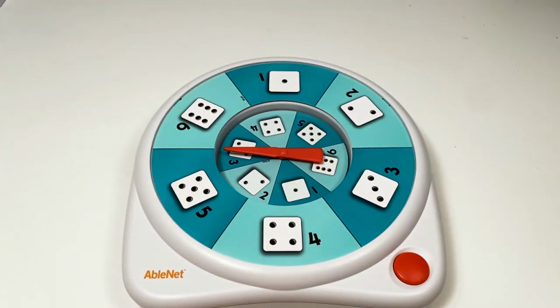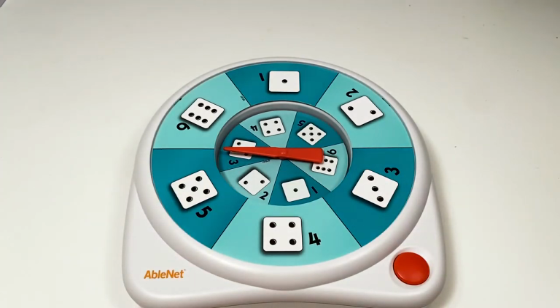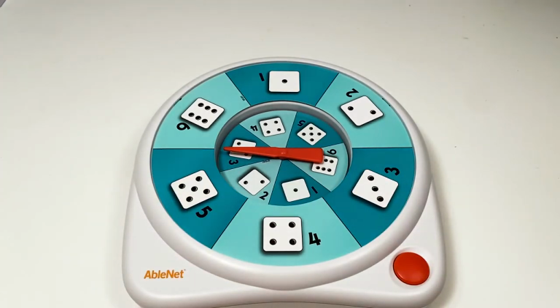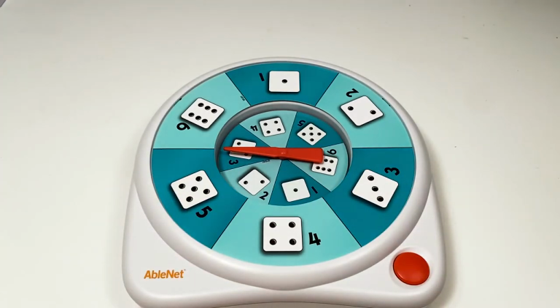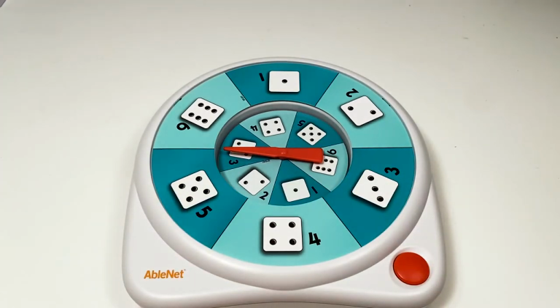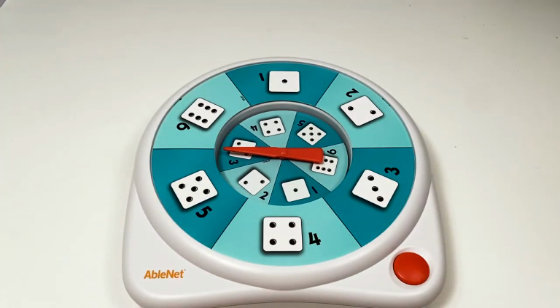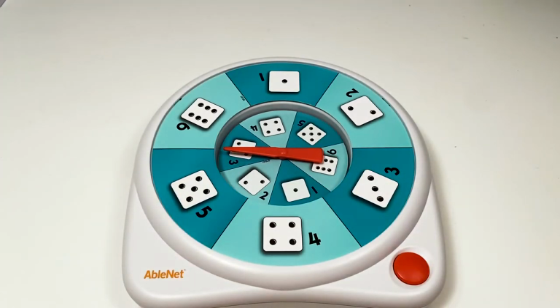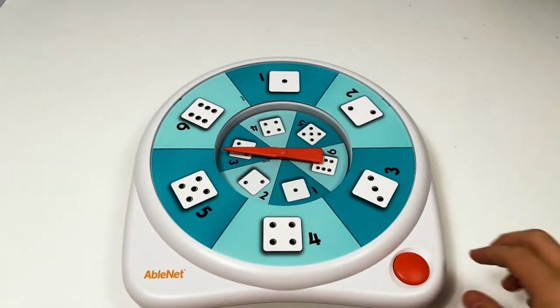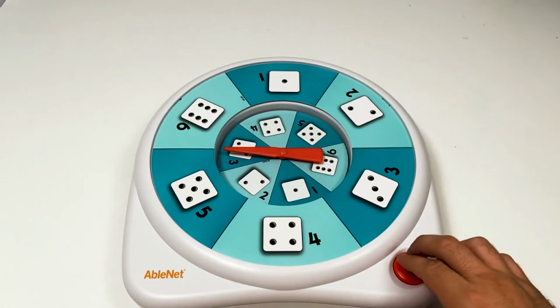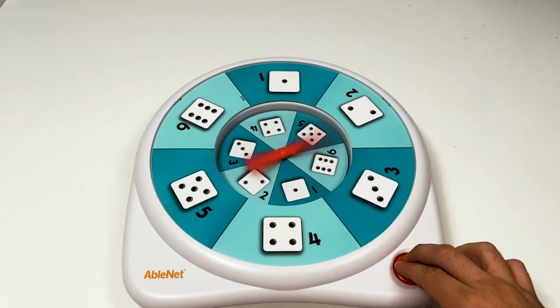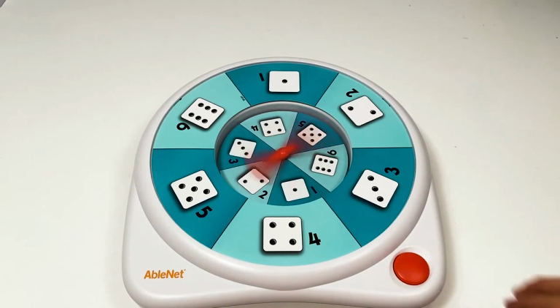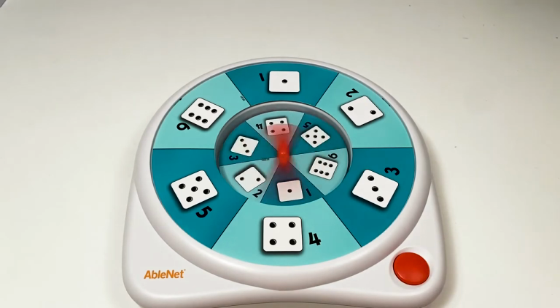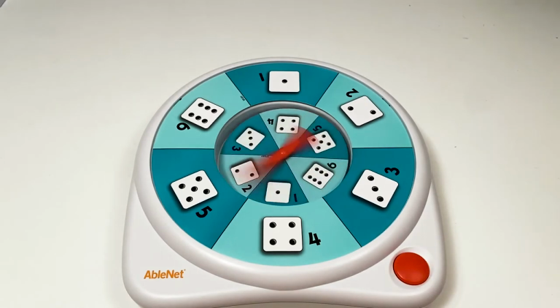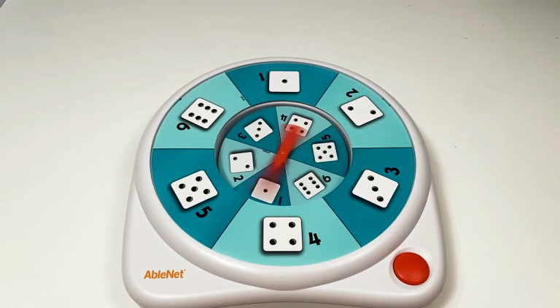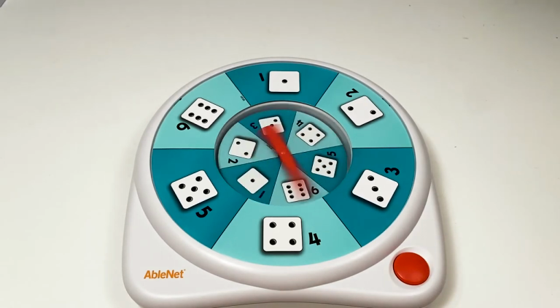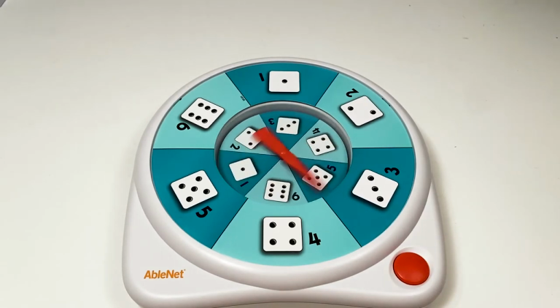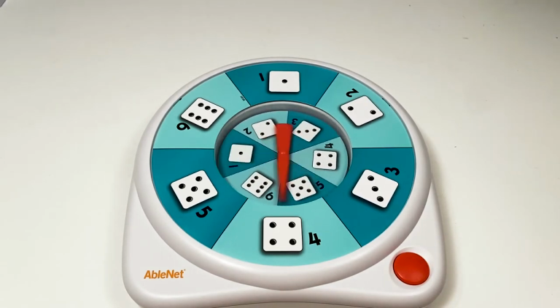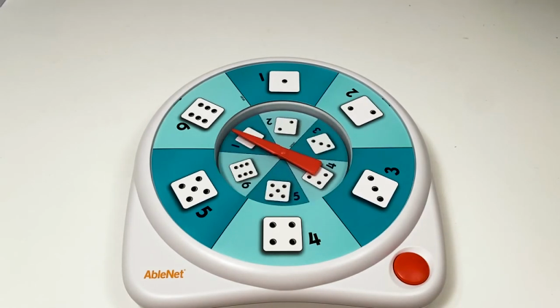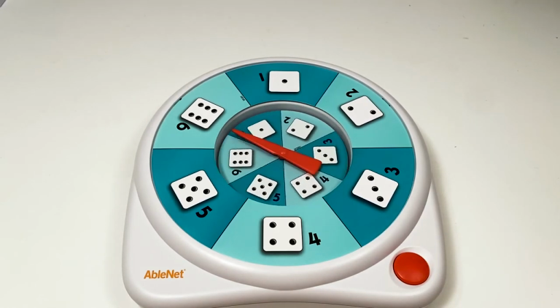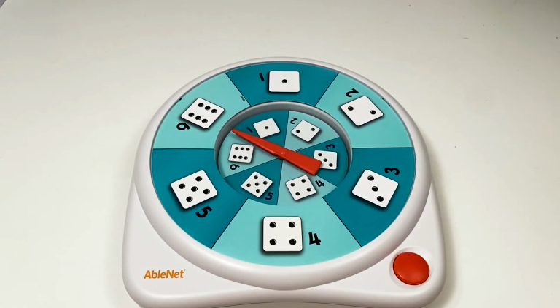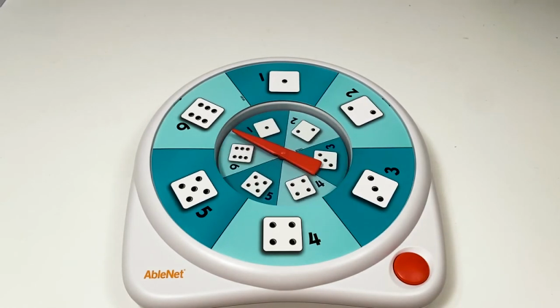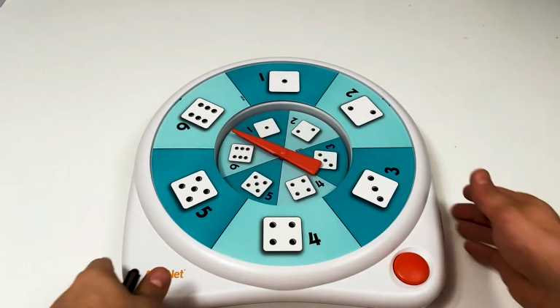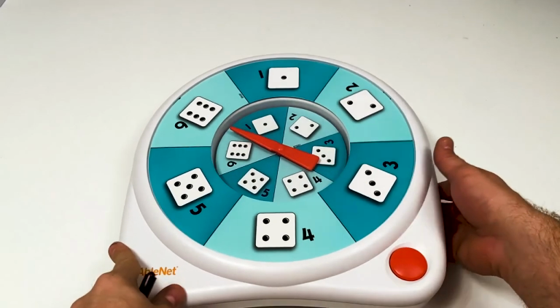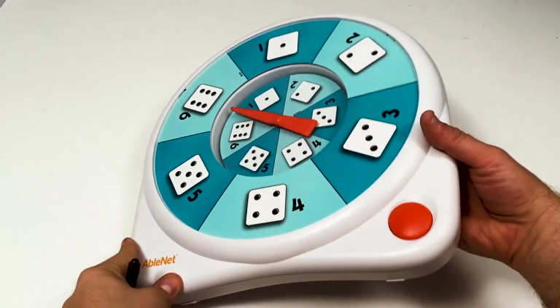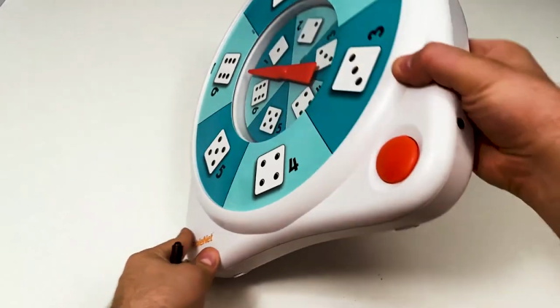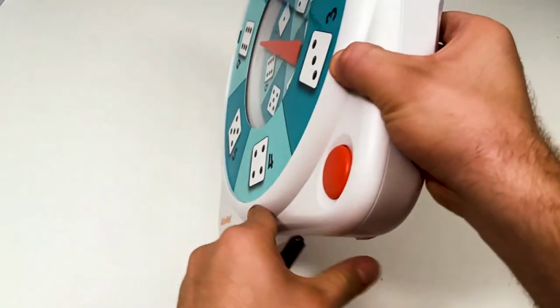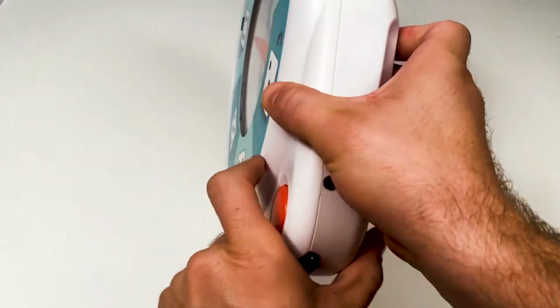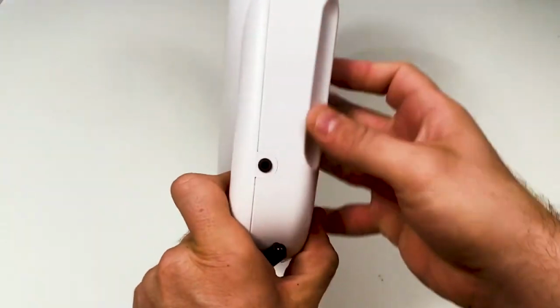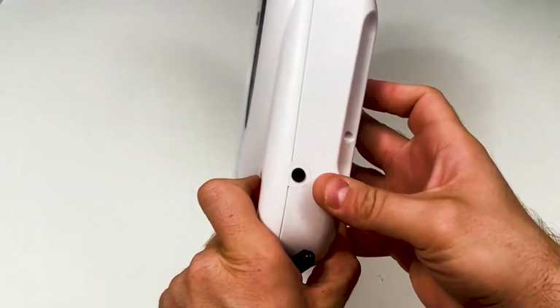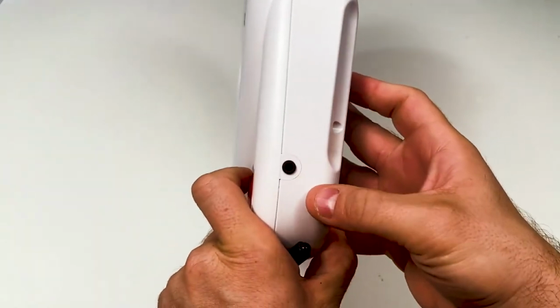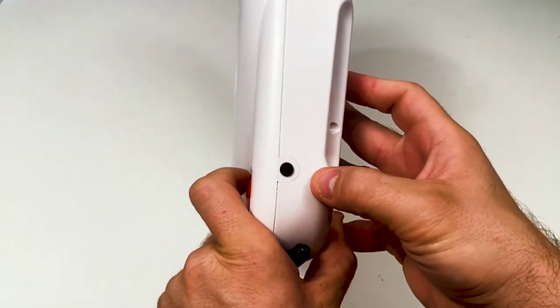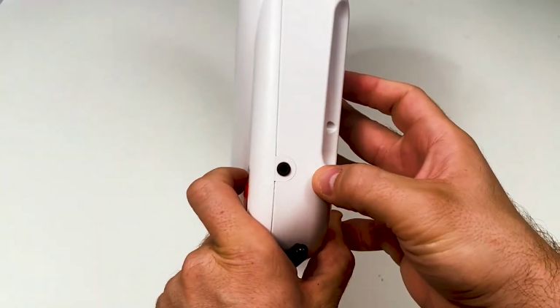Spin the arrow and small overlay by activating the built-in switch or an external switch plugged into the switch jack on the side of the device.